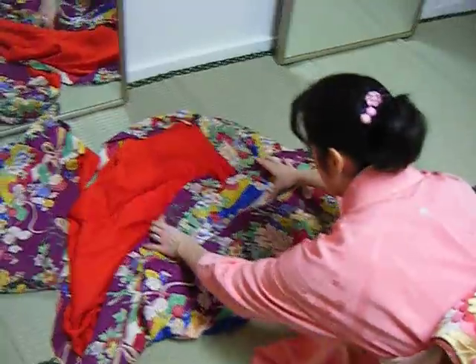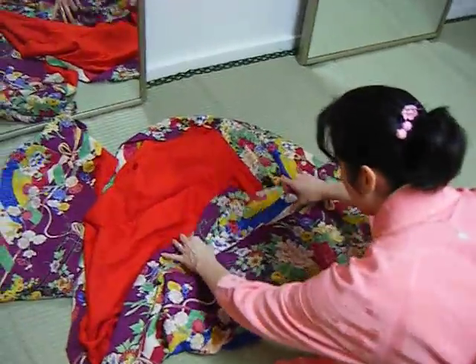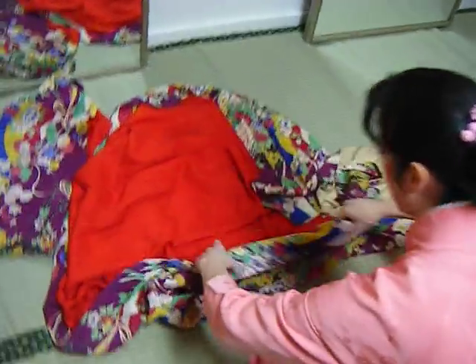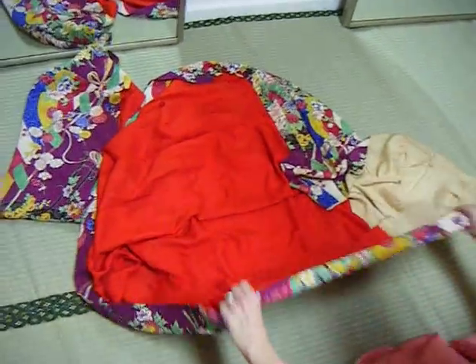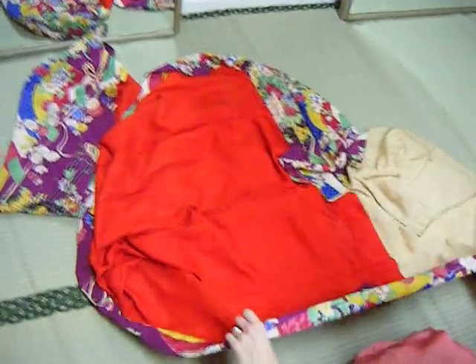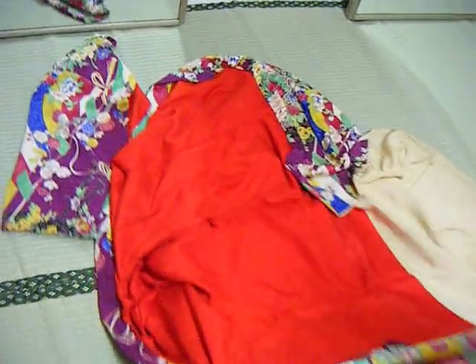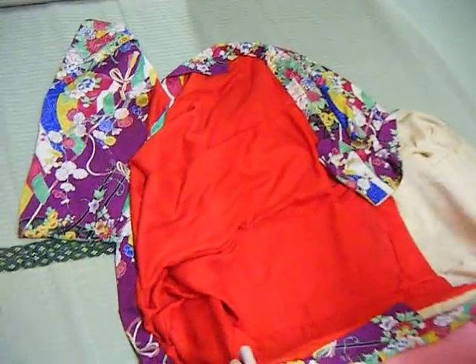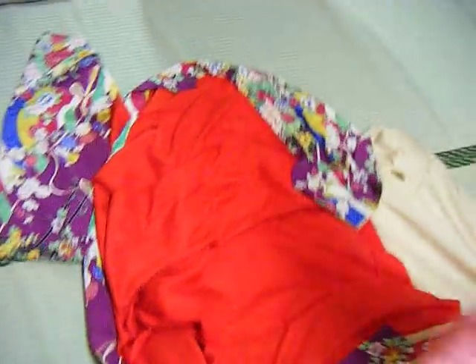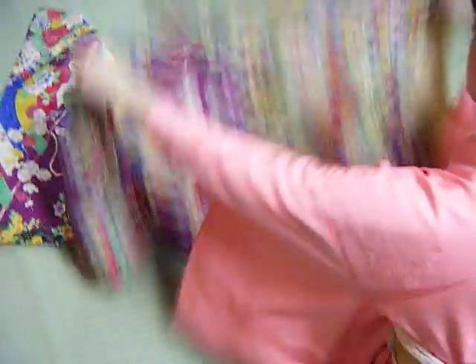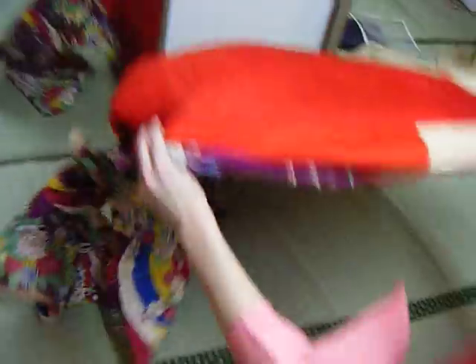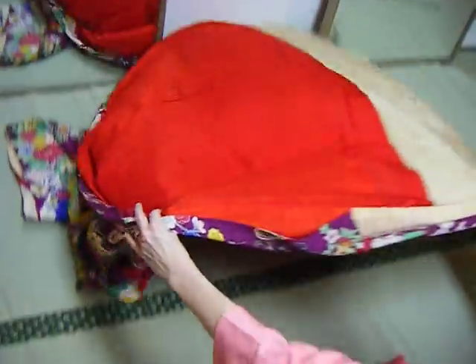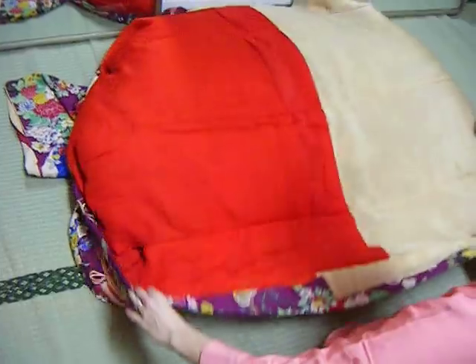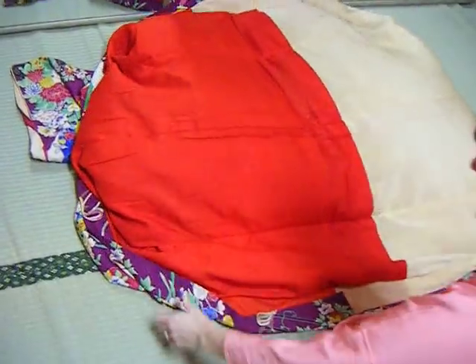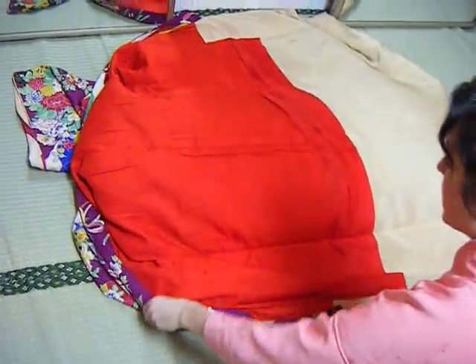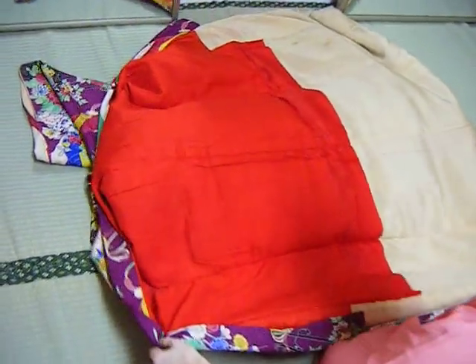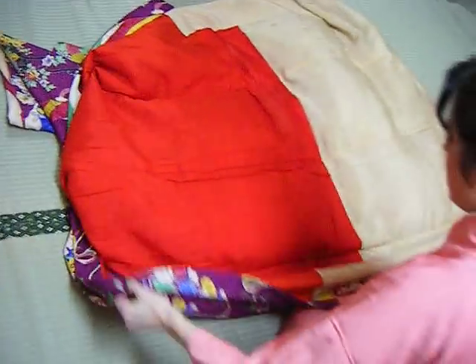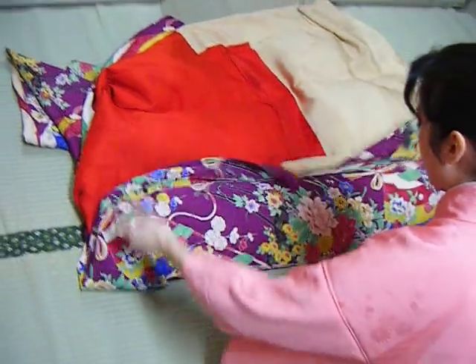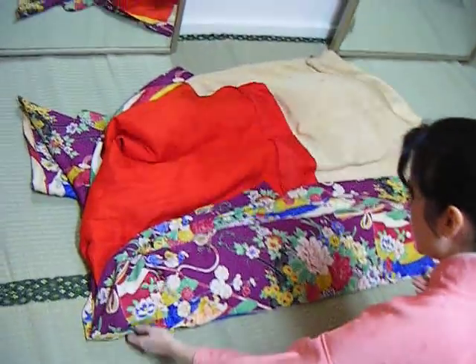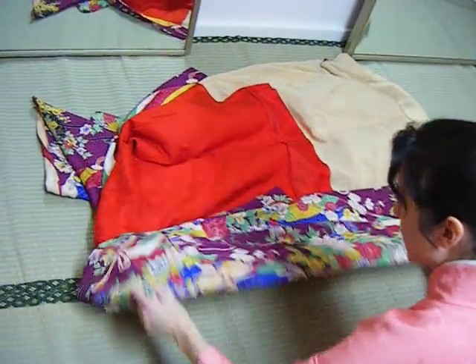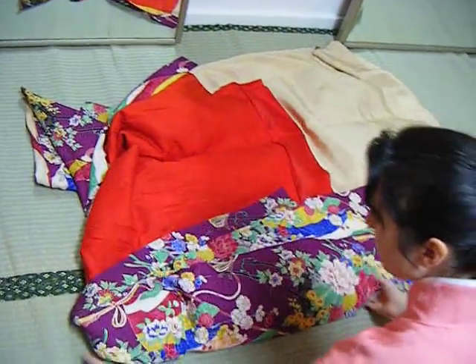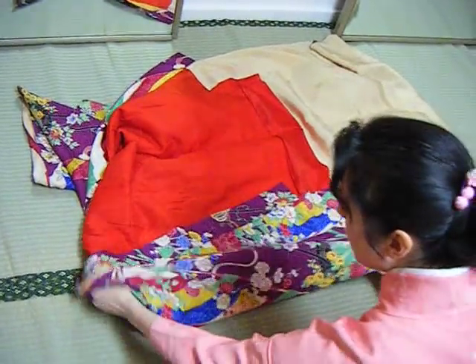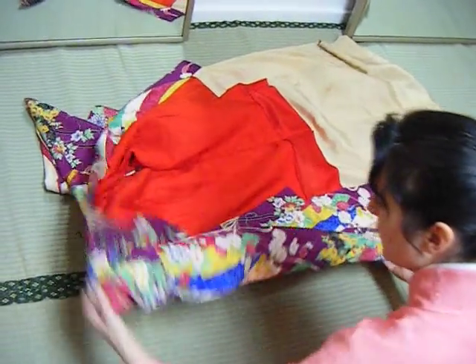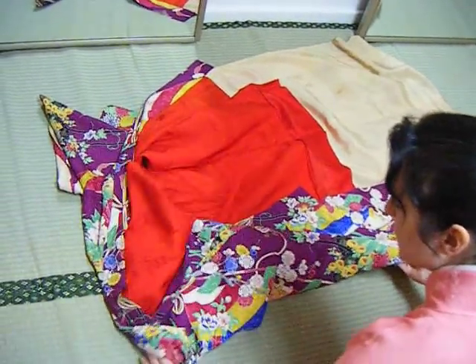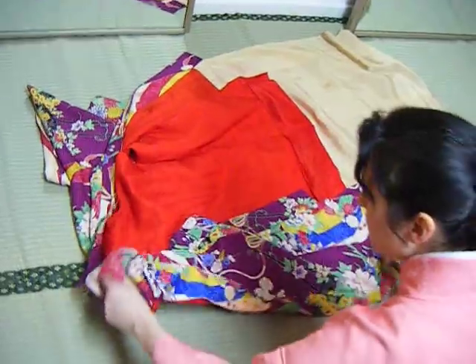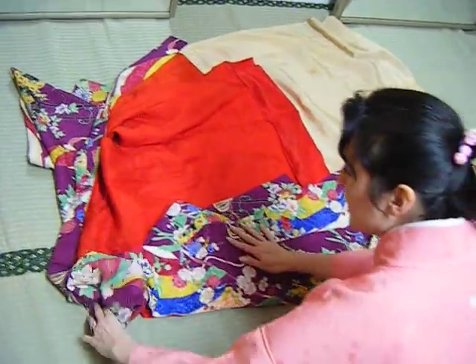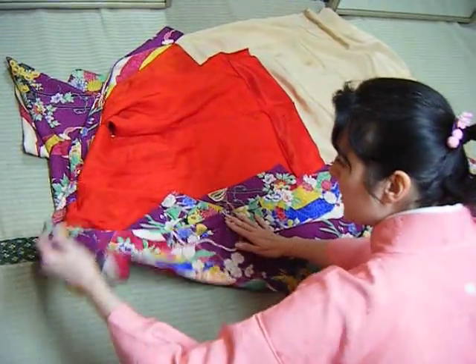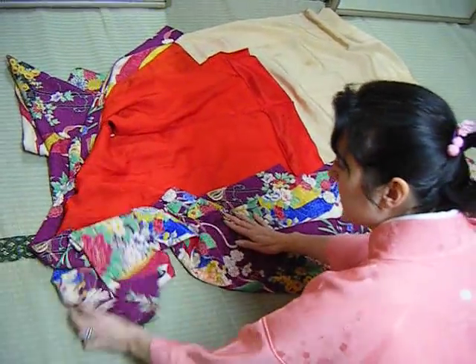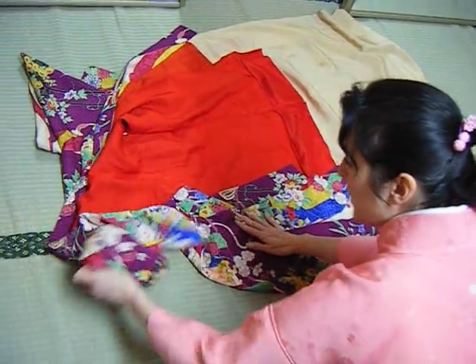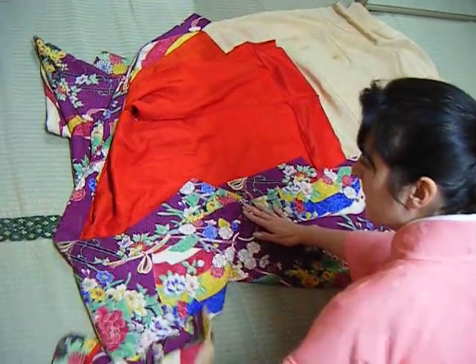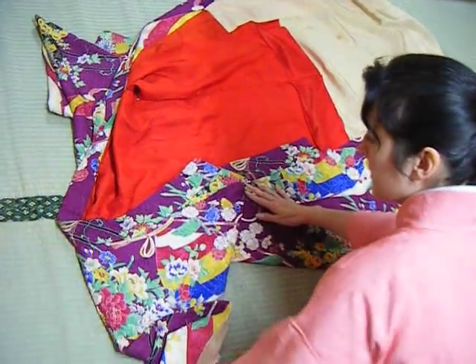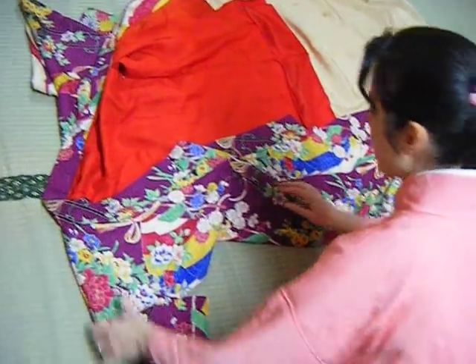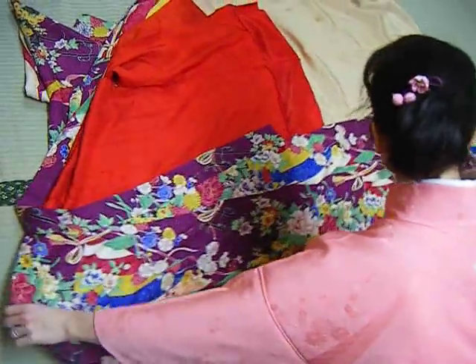Alright, so again, take the kimono from either side, throw it out, fold into the sleeve. This is a chu furisode, so the sleeves are a little bit long, so drag them out.